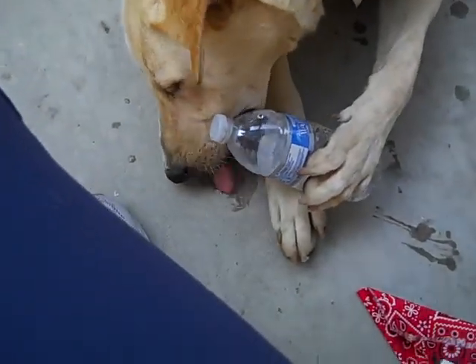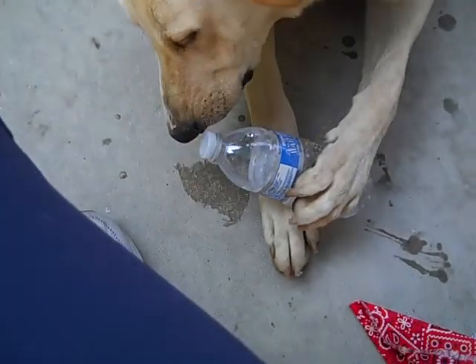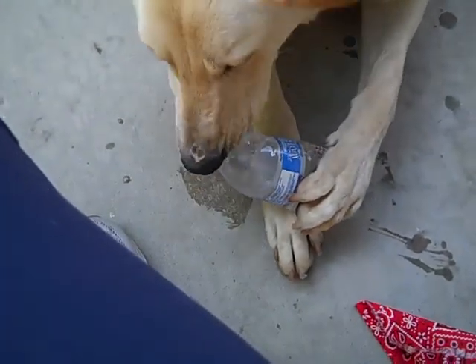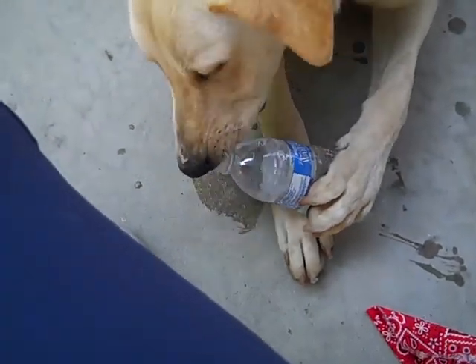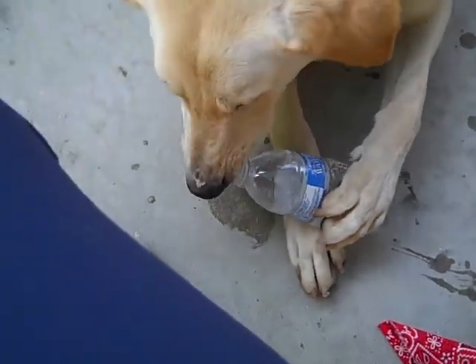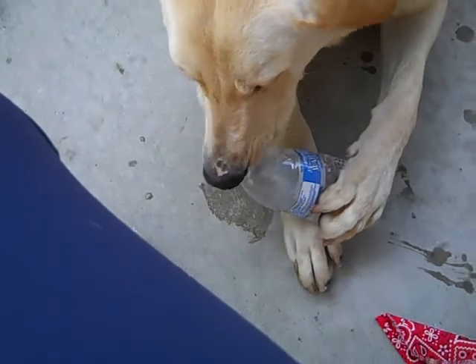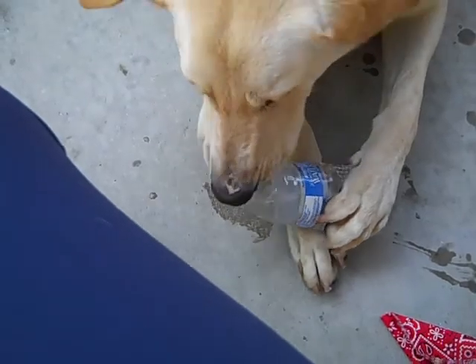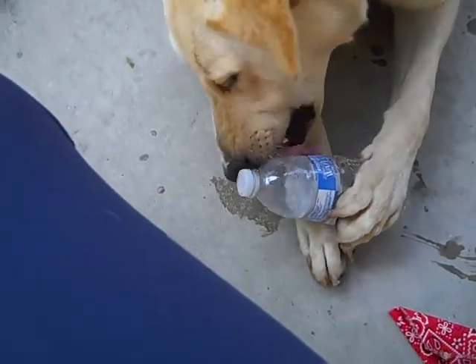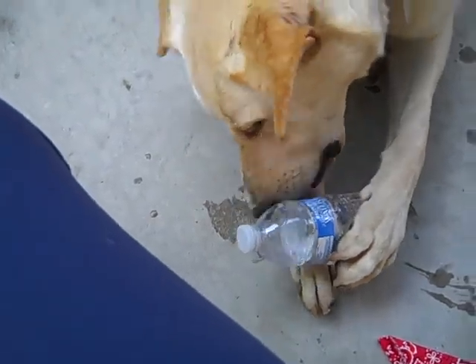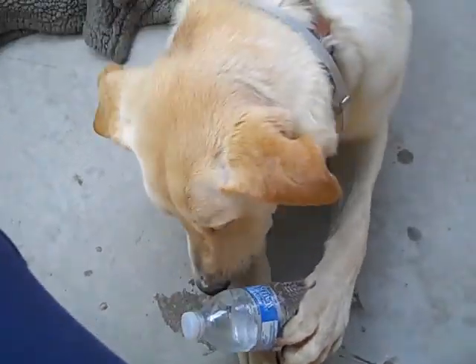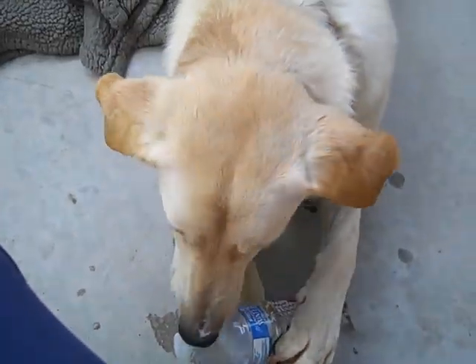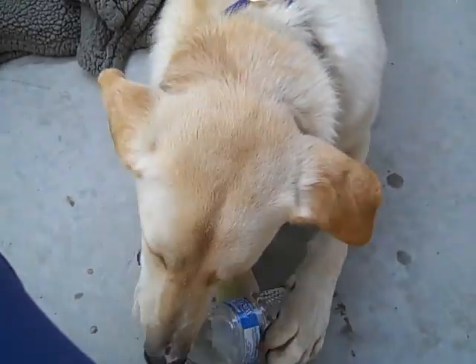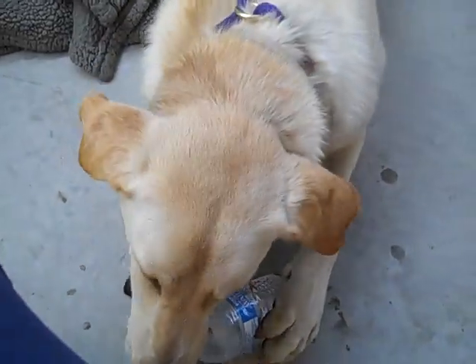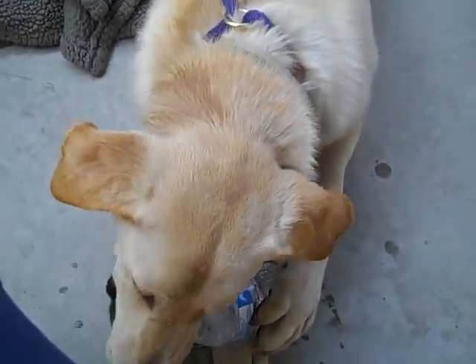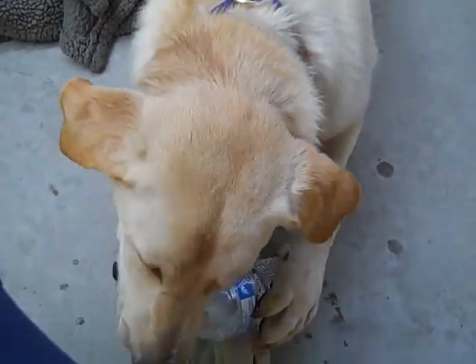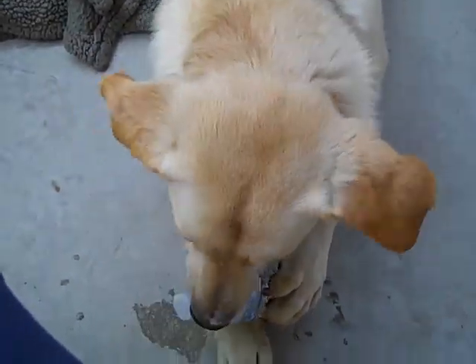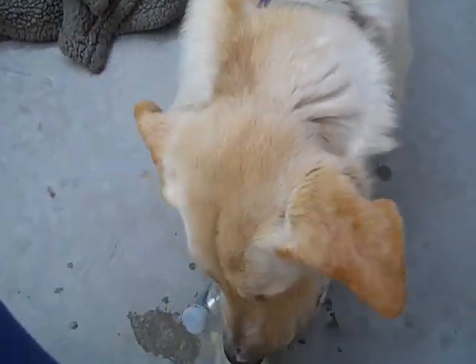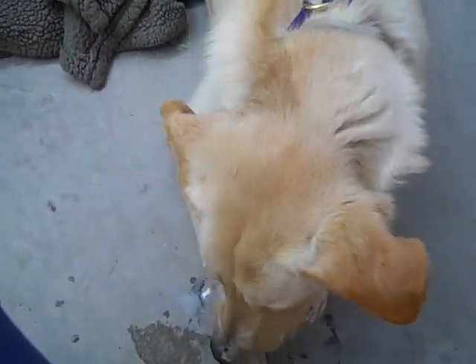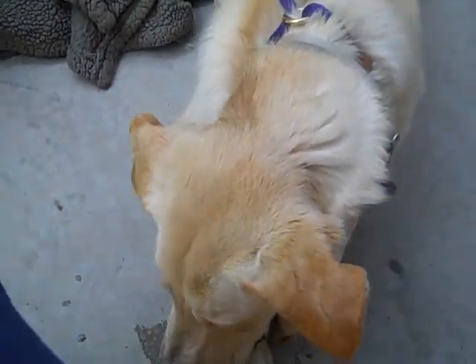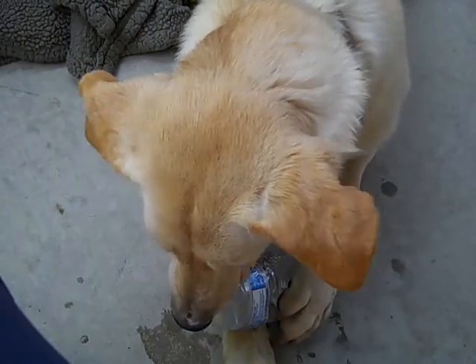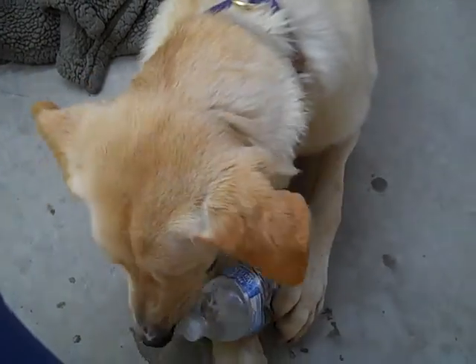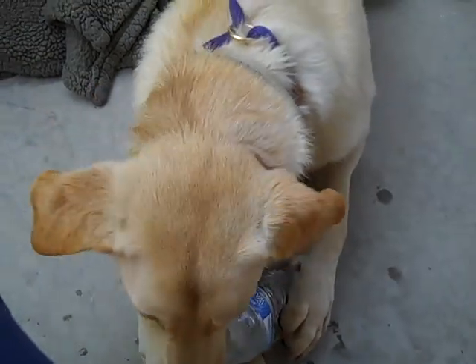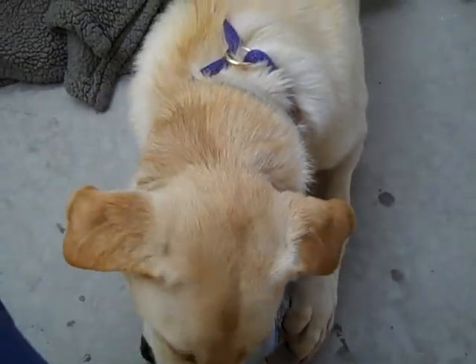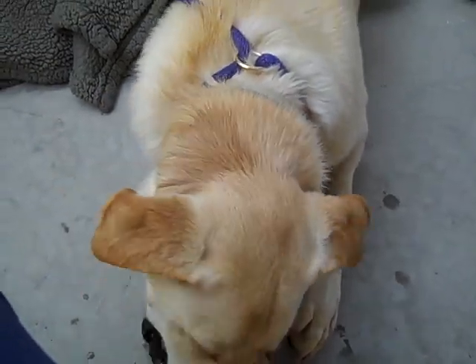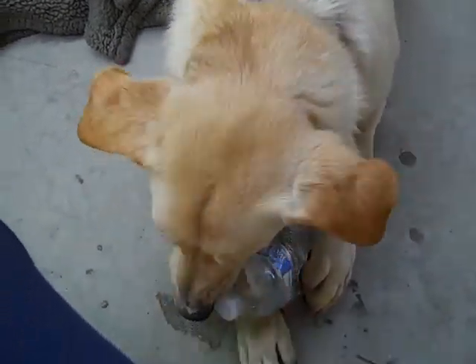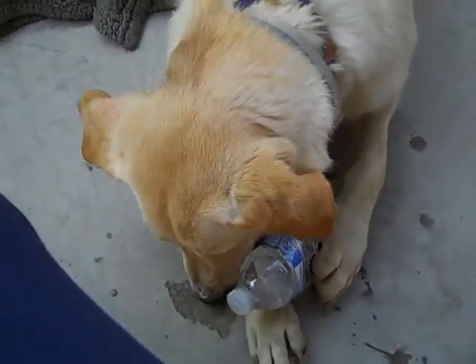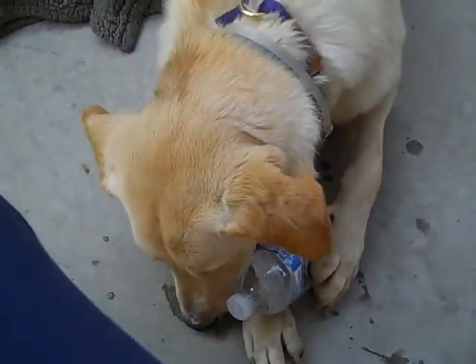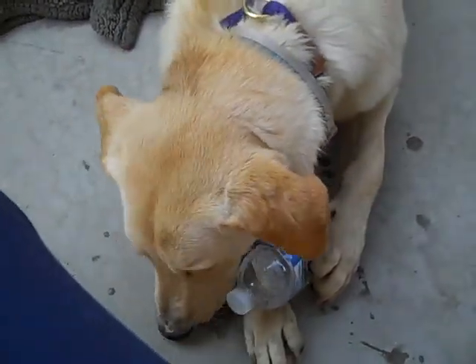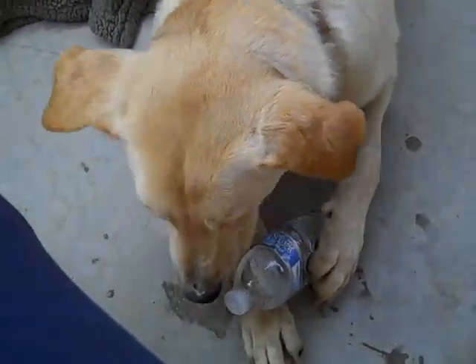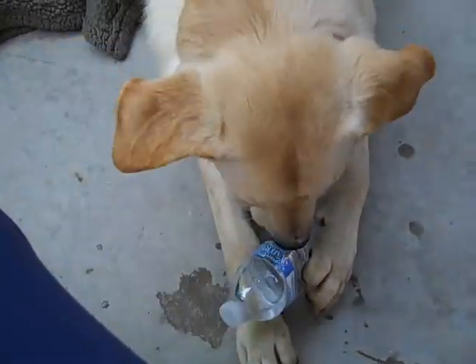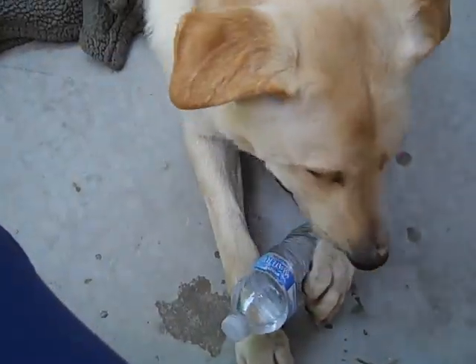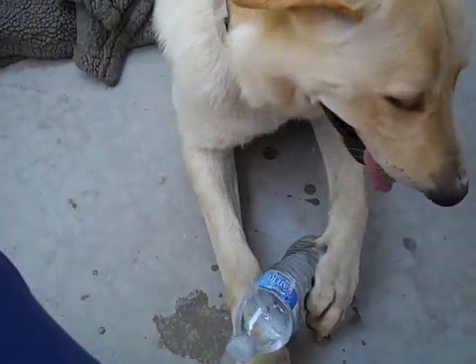He needs to walk, he needs to run, he needs to hike. He is a lab puppy — that right there says it all.